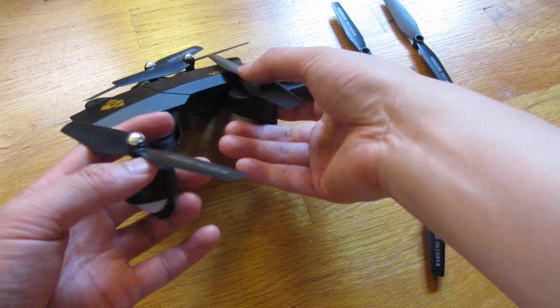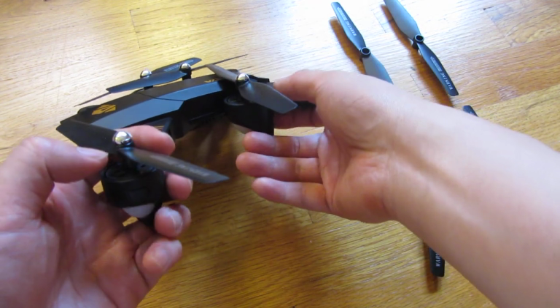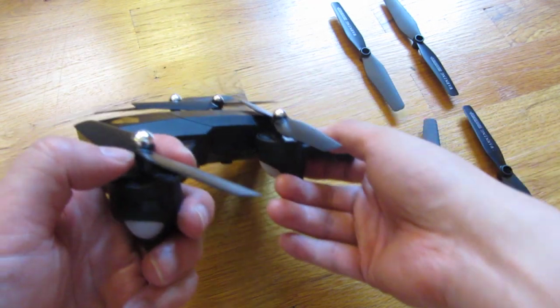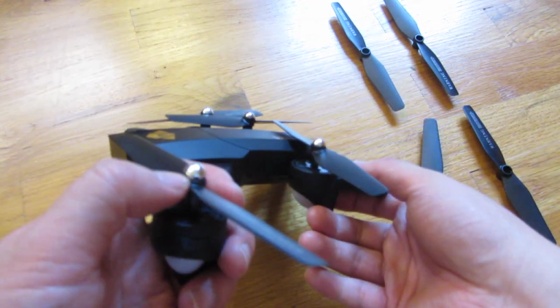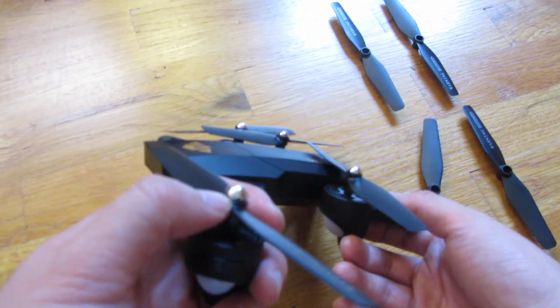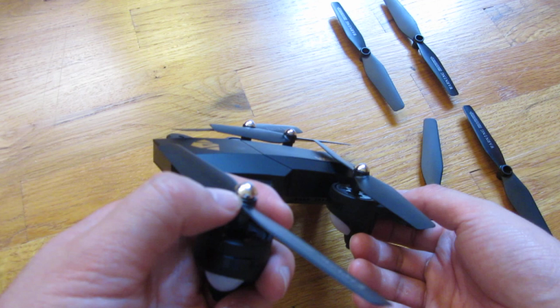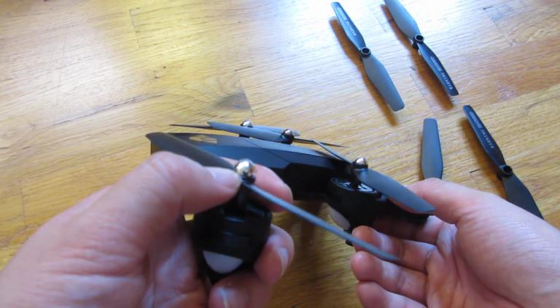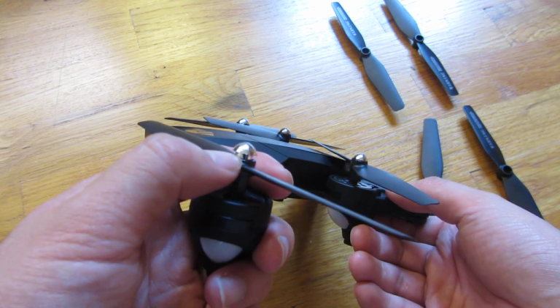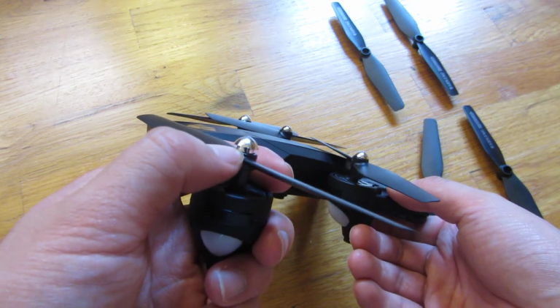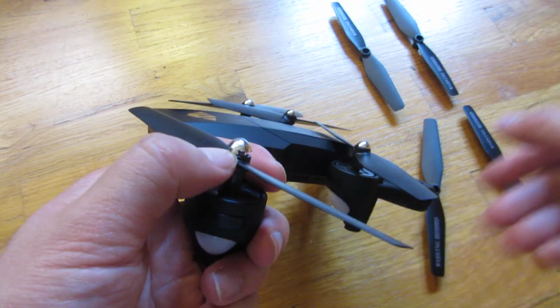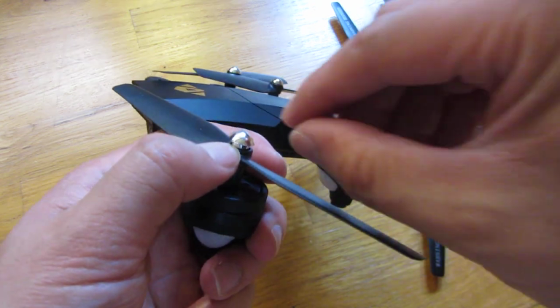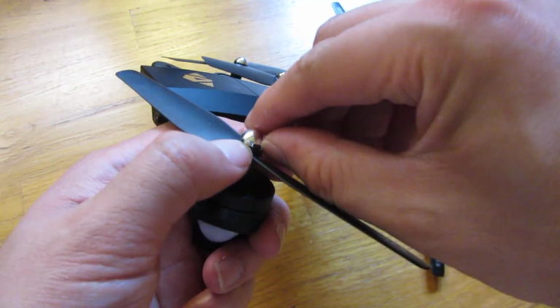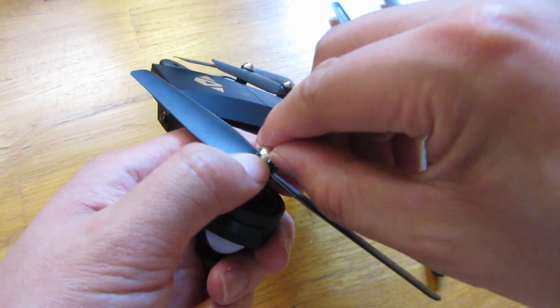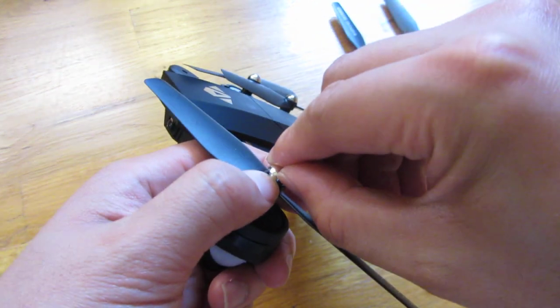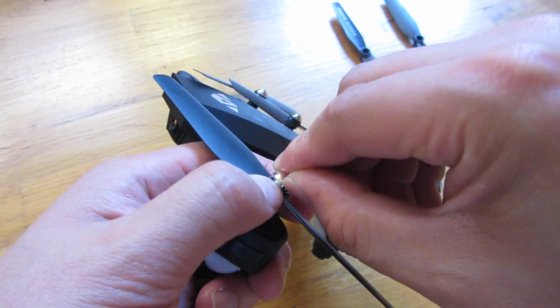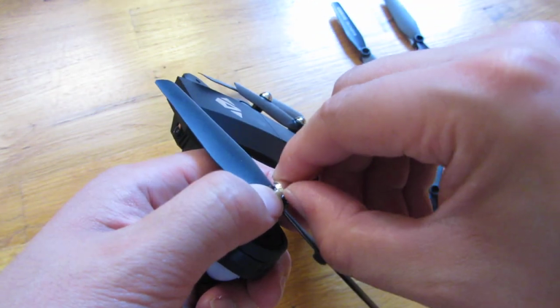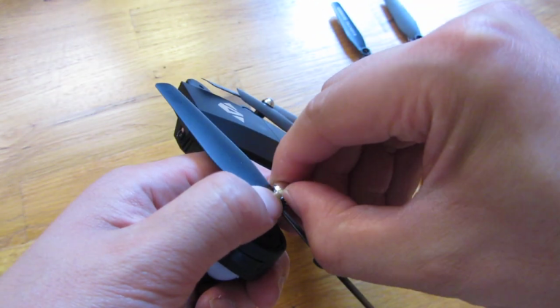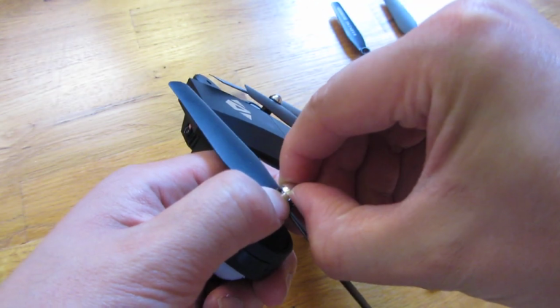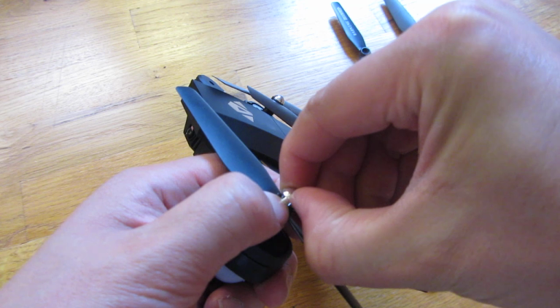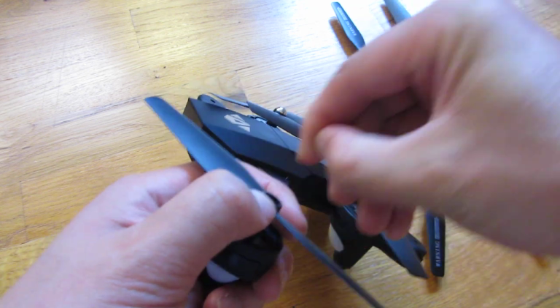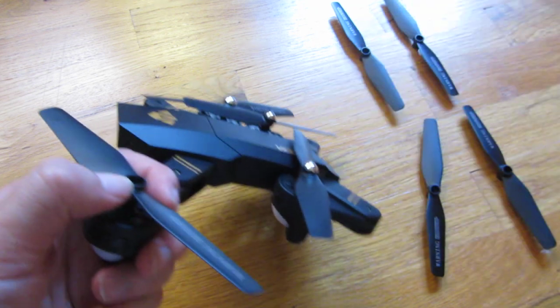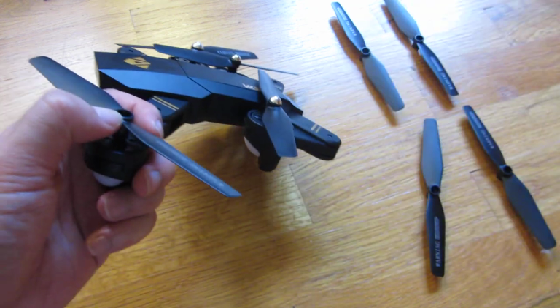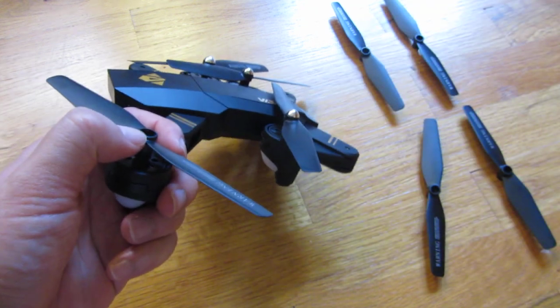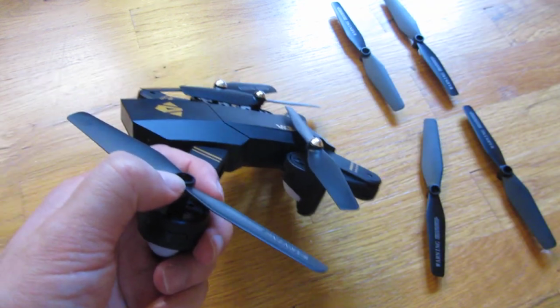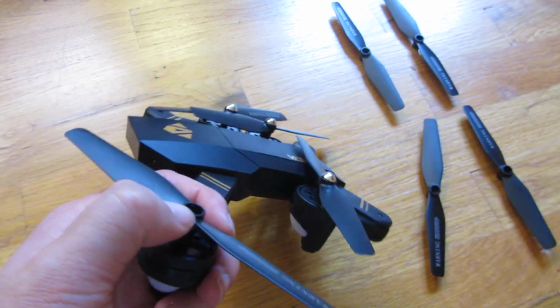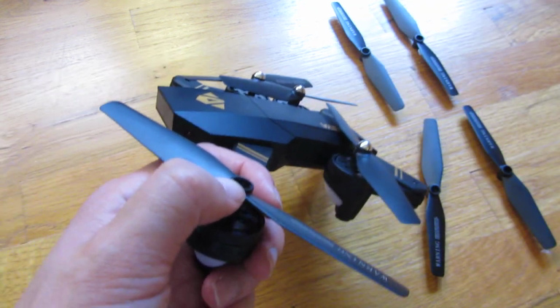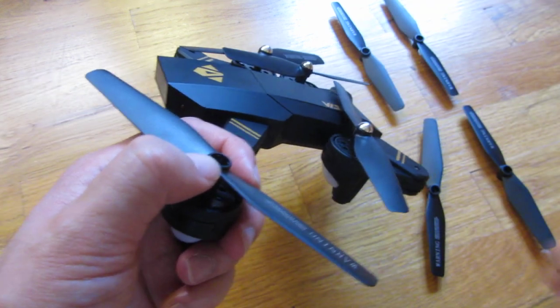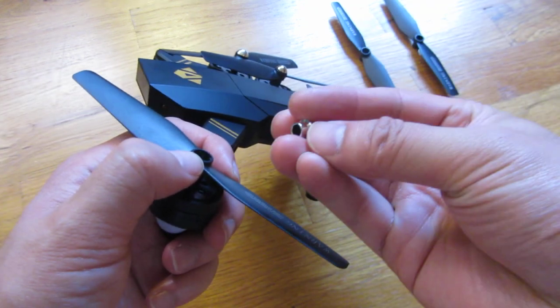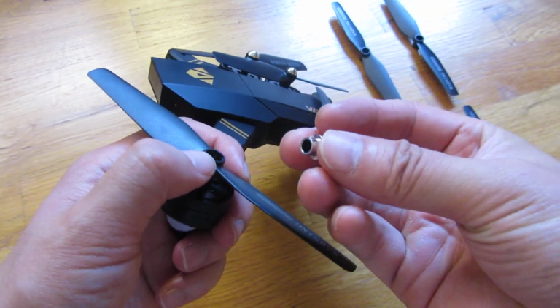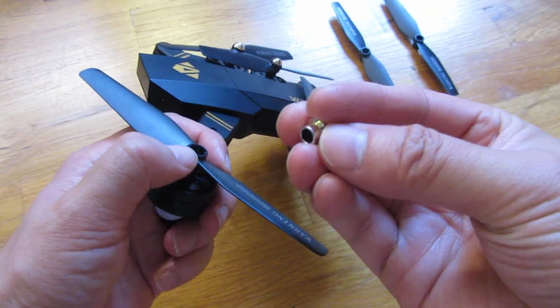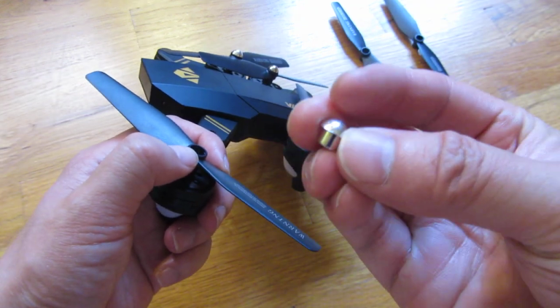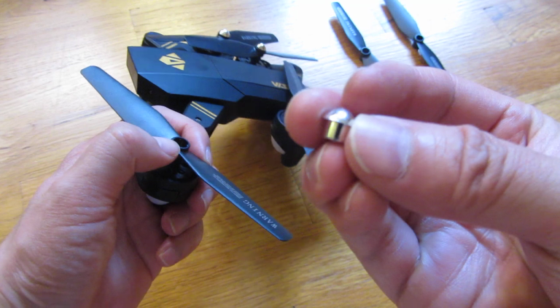So what I'm going to do here is put my fingernail there and put my other fingernail here and just pull it out. And it'll spring out like this.